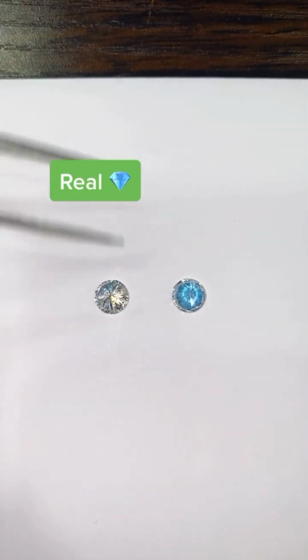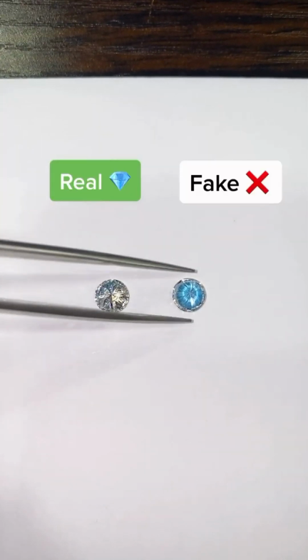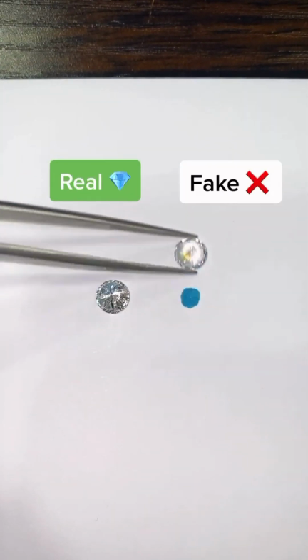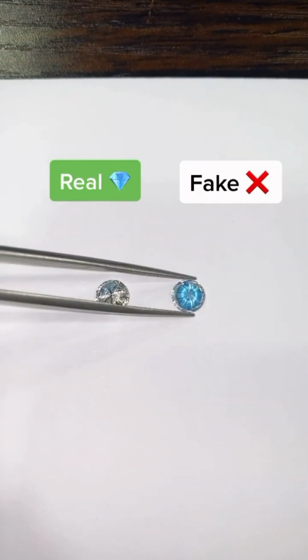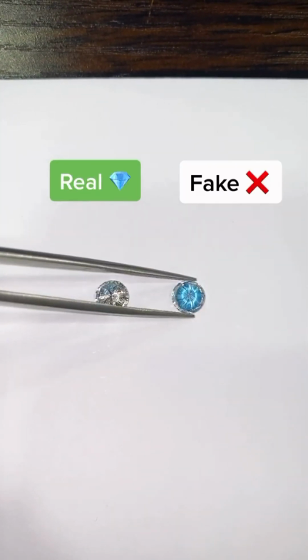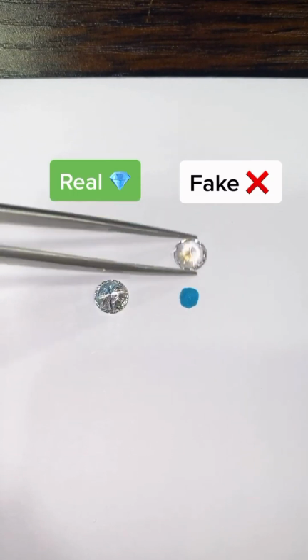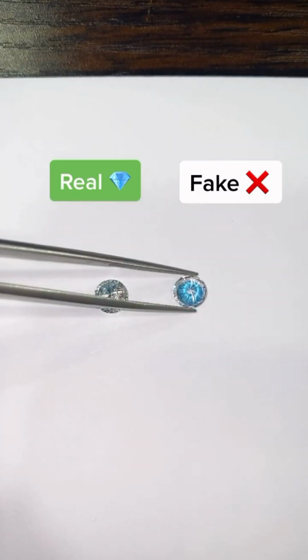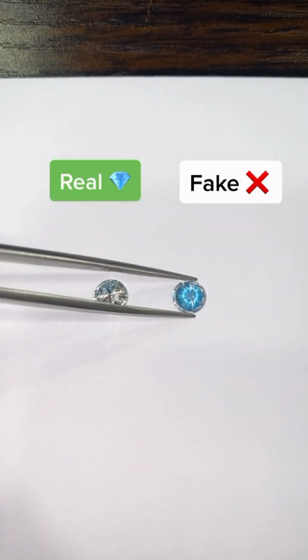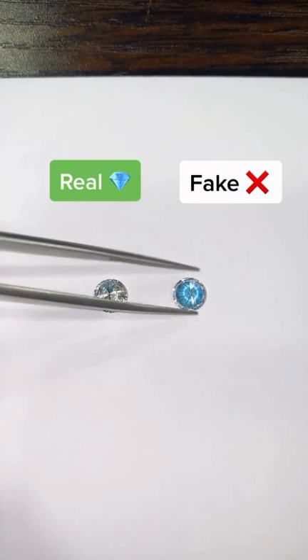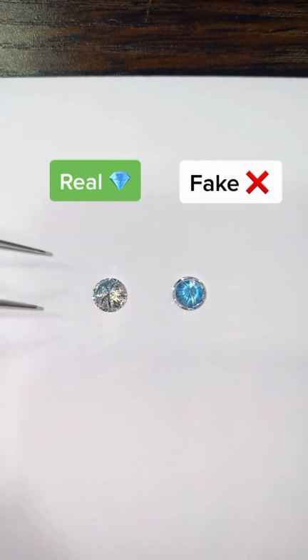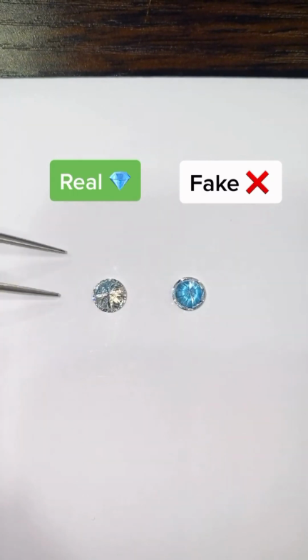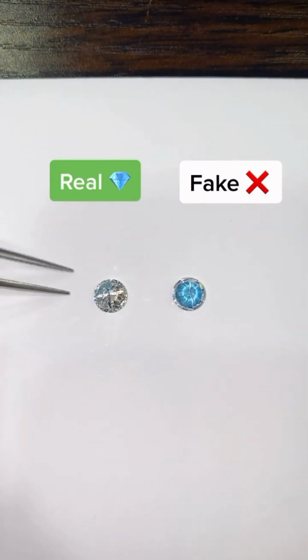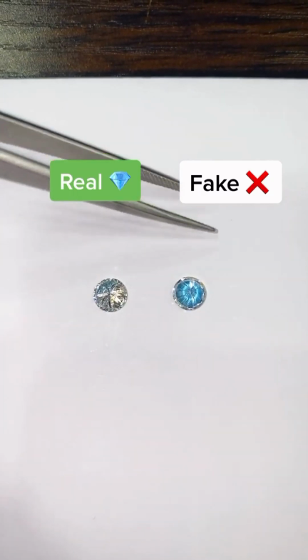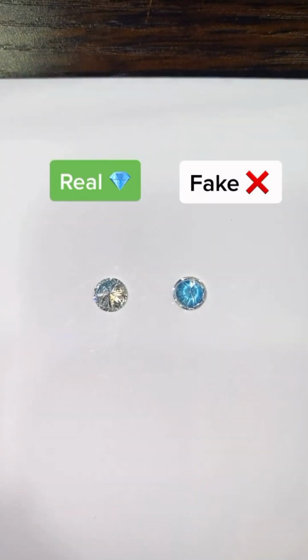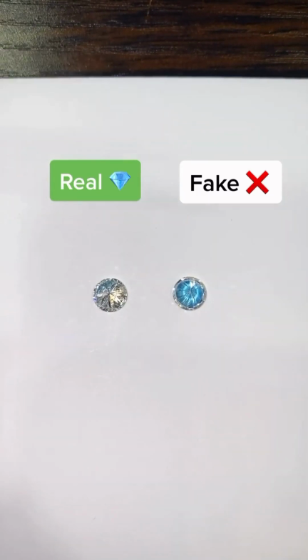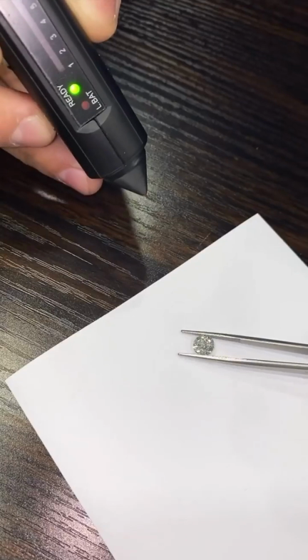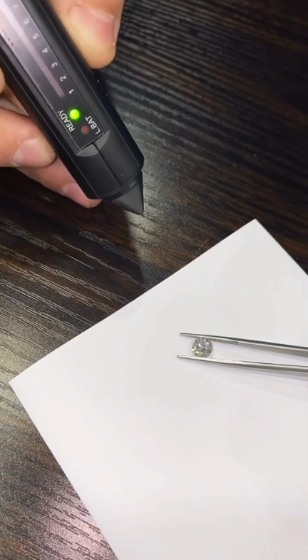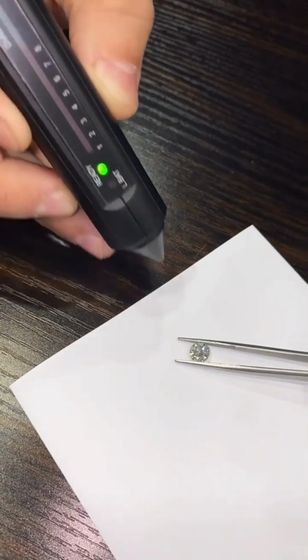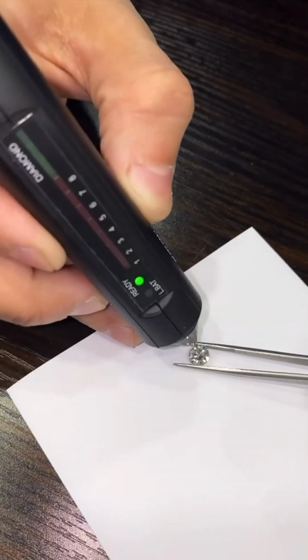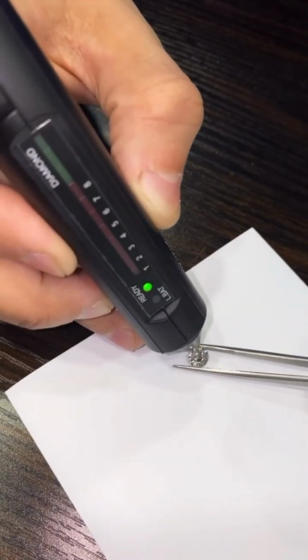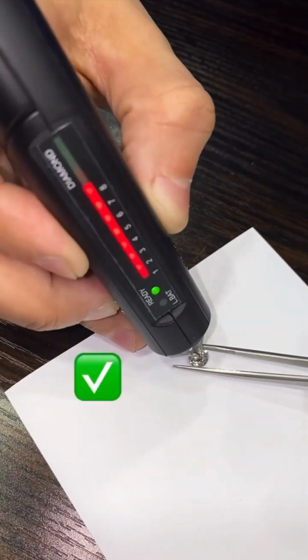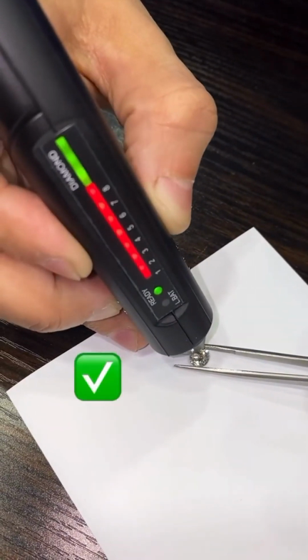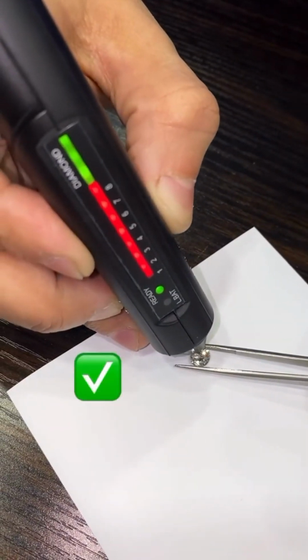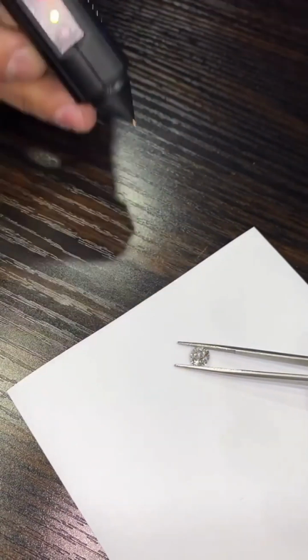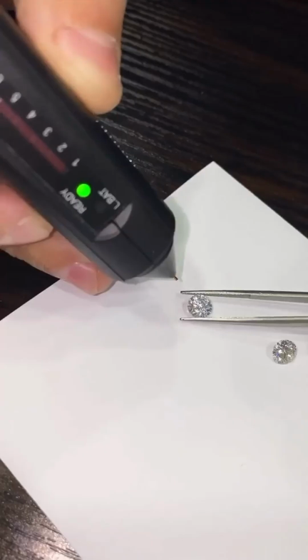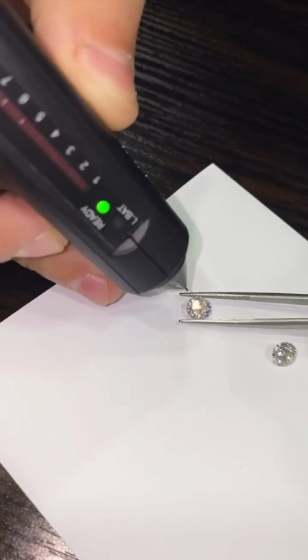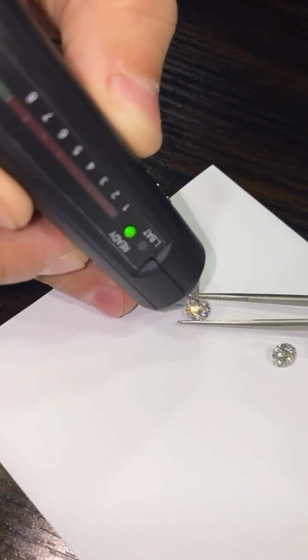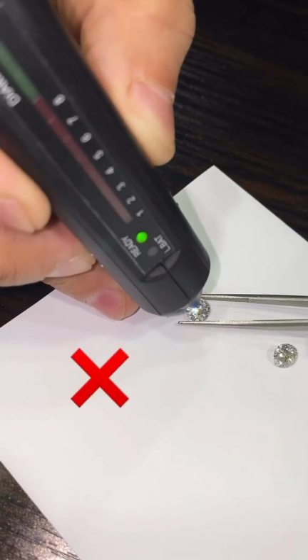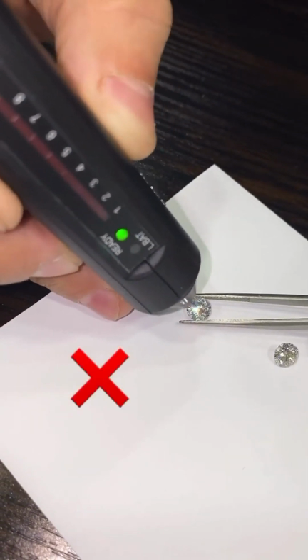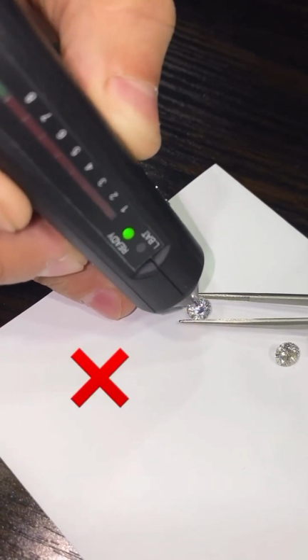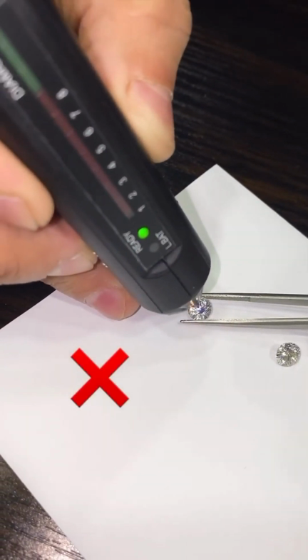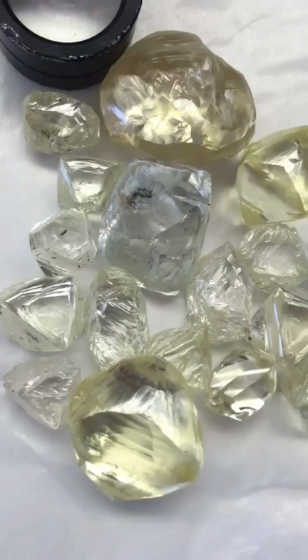Premium testers also come with added sensitivity, durability, and dual-mode testing. They are essential tools for jewelers, traders, and collectors who value accuracy. In a world full of imitations, the truth is only a test away.